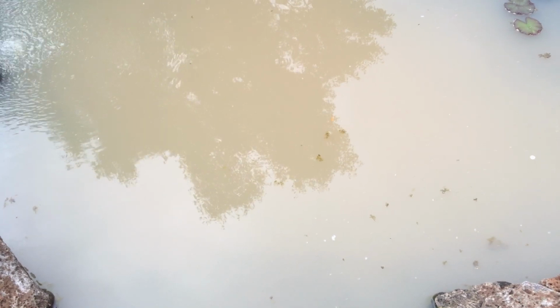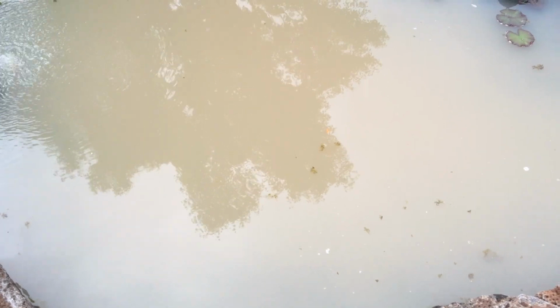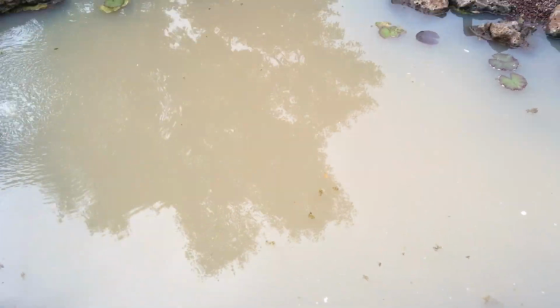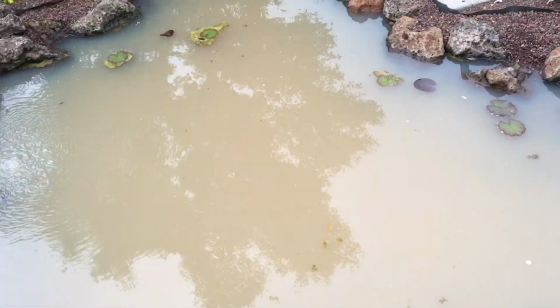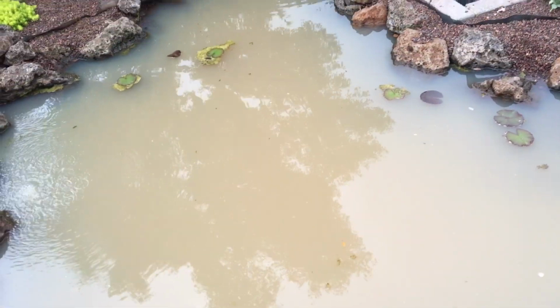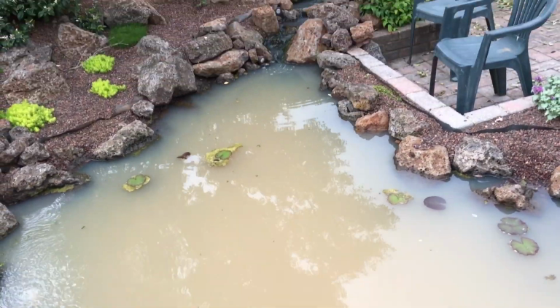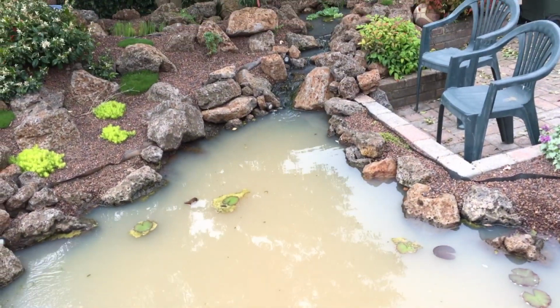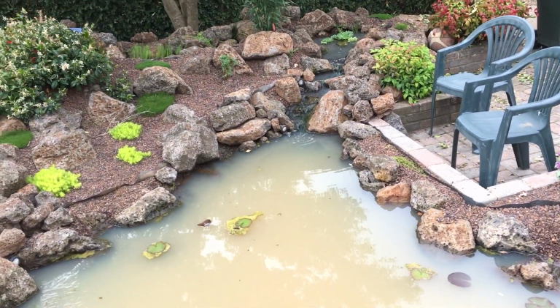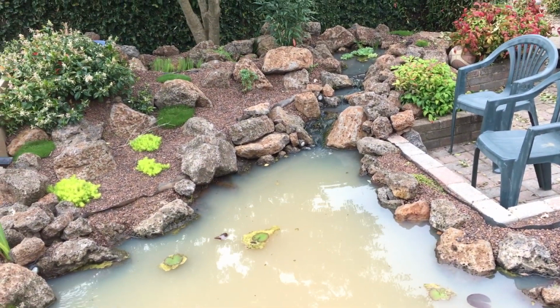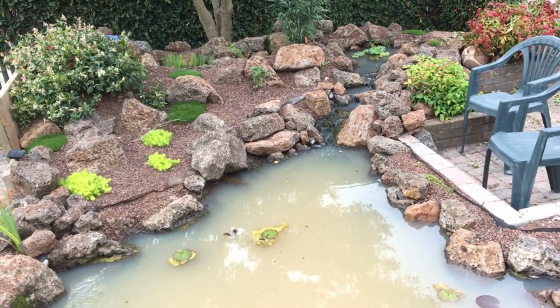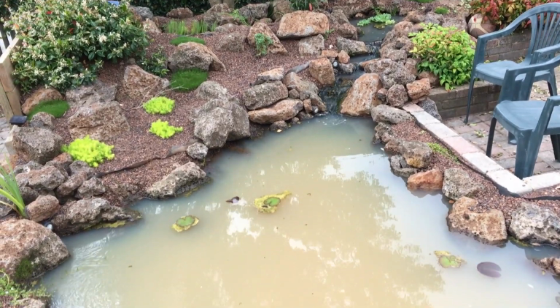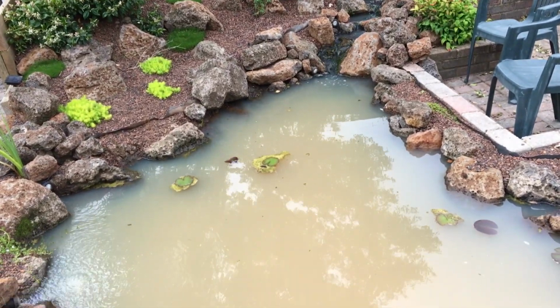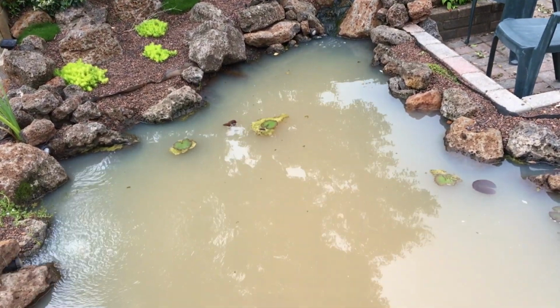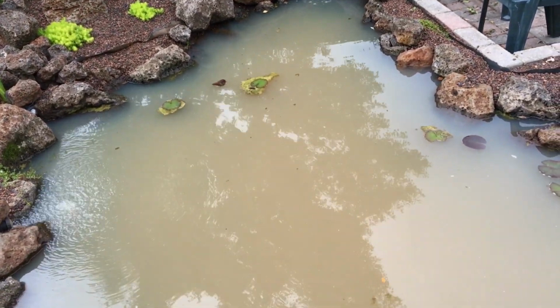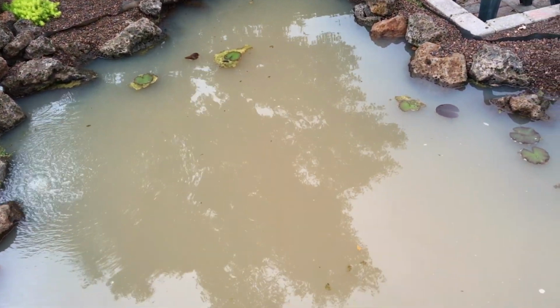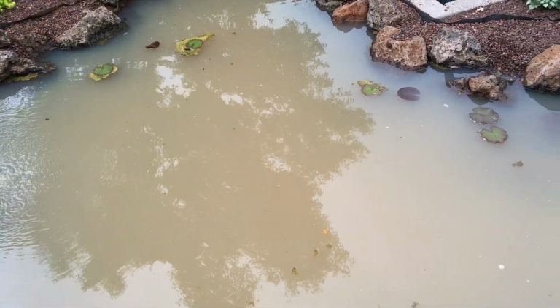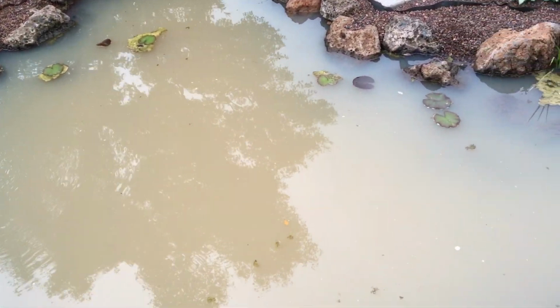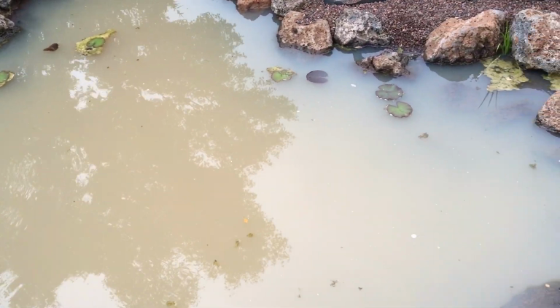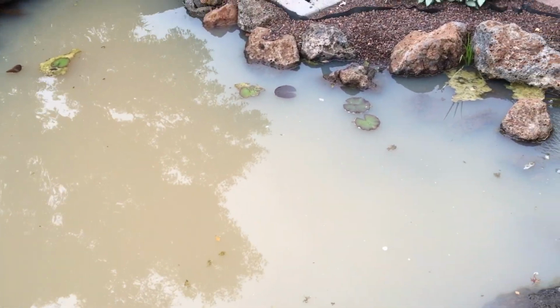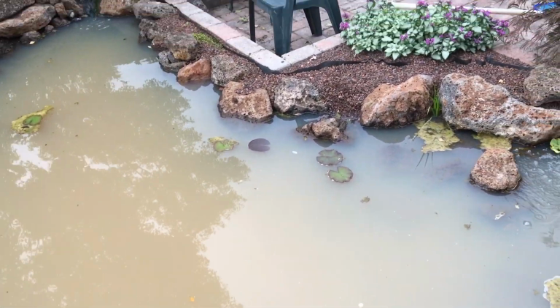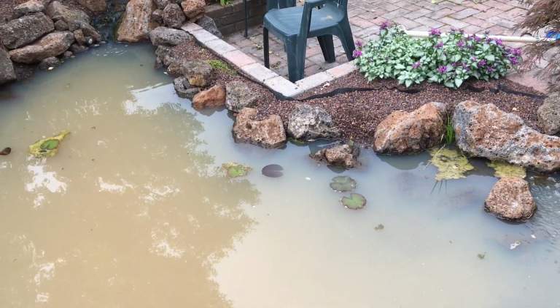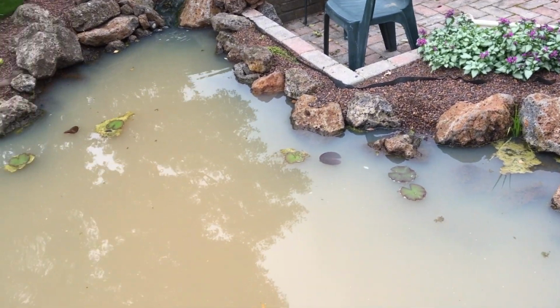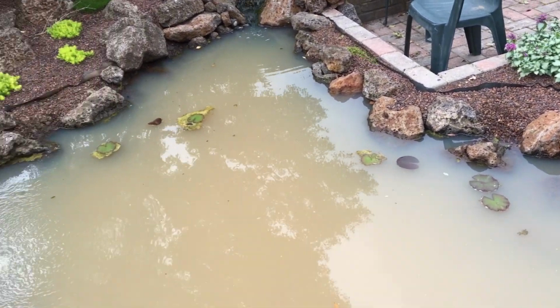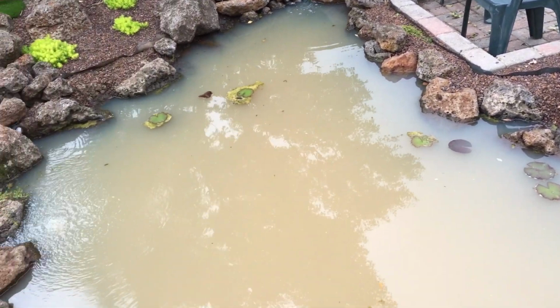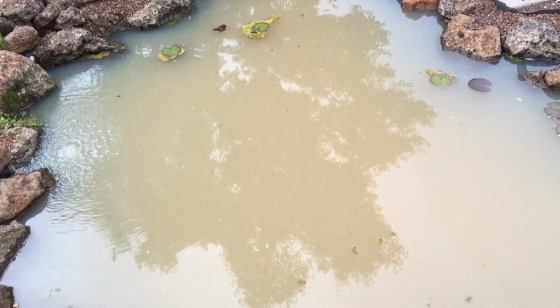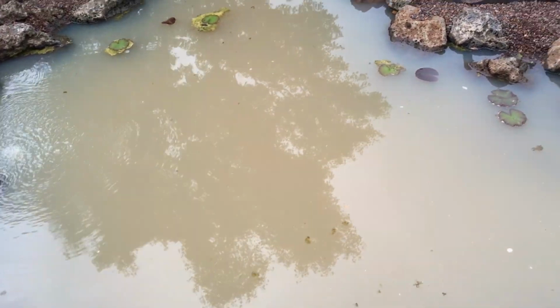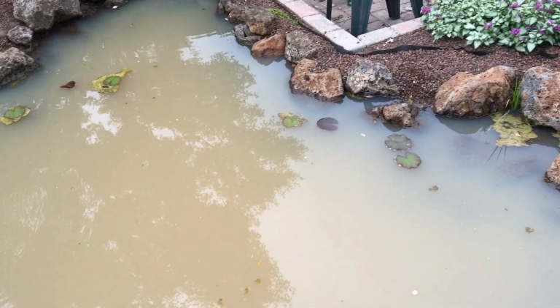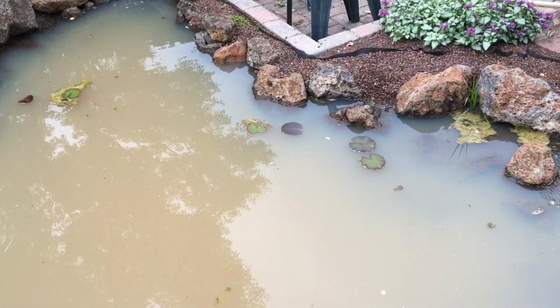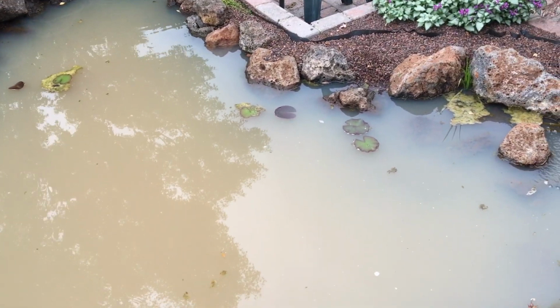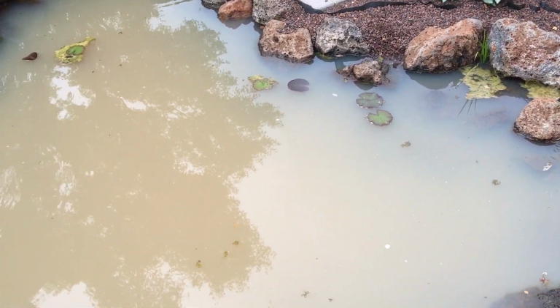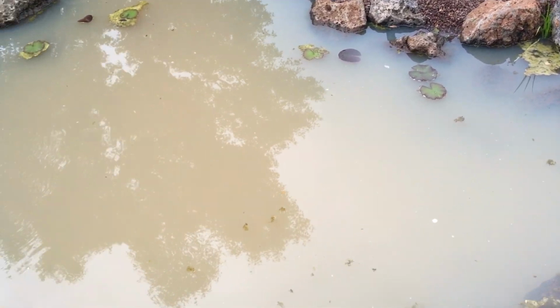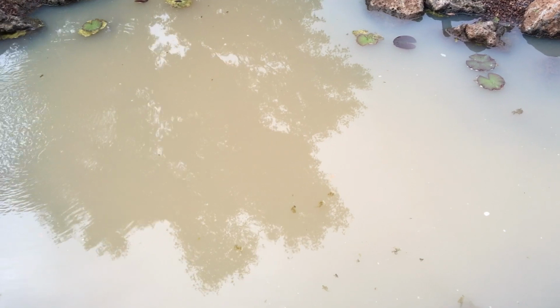G'day guys. The new pond's pretty cloudy from all the muddy particles from the scoria. I rinsed it off a bit but obviously not good enough.